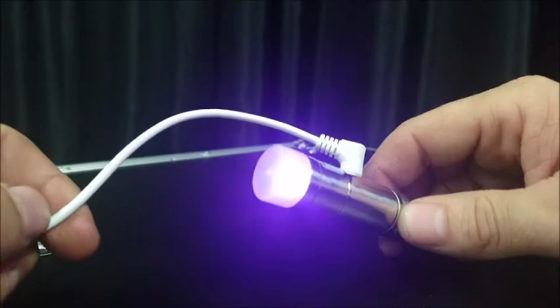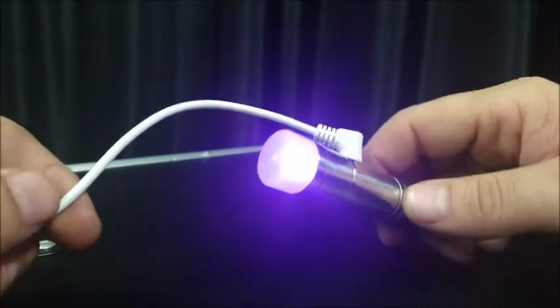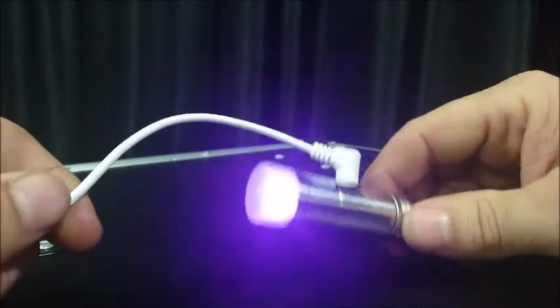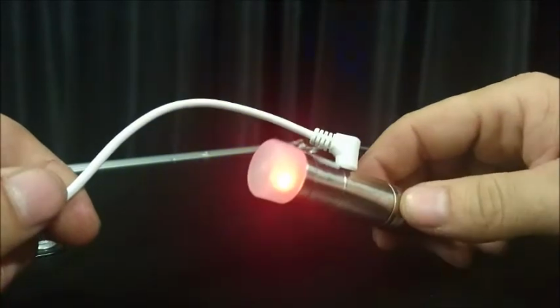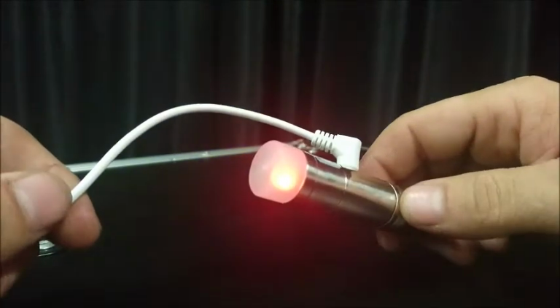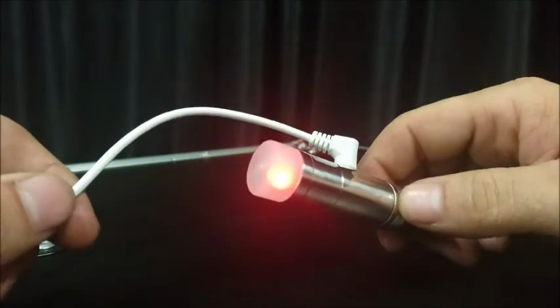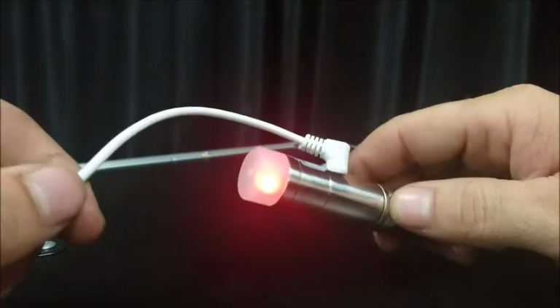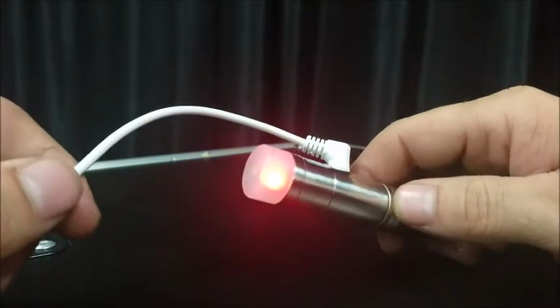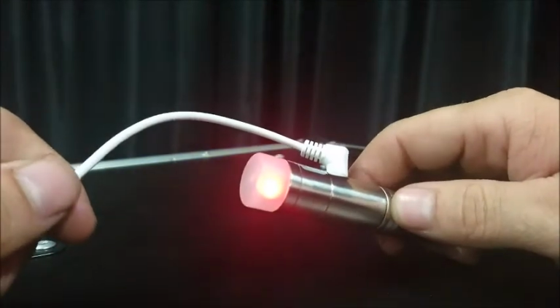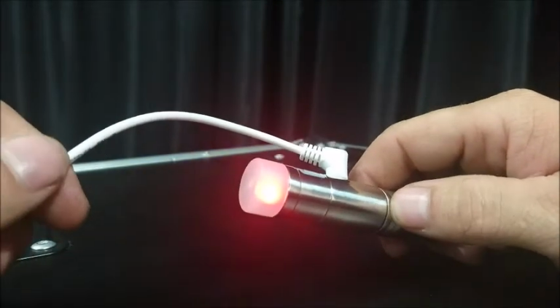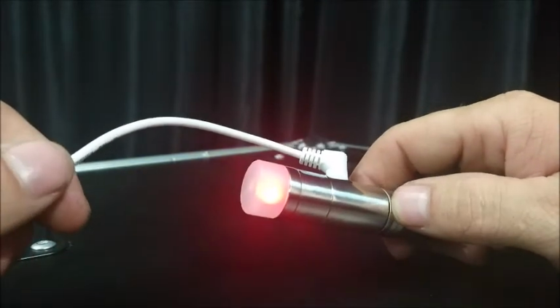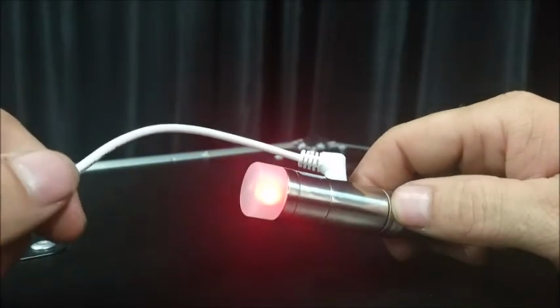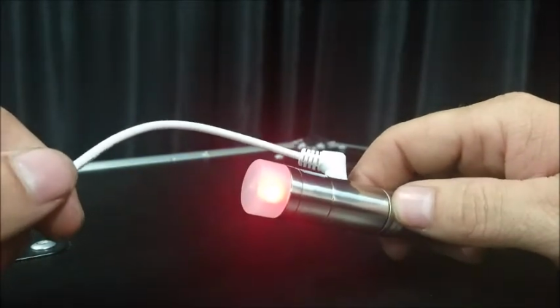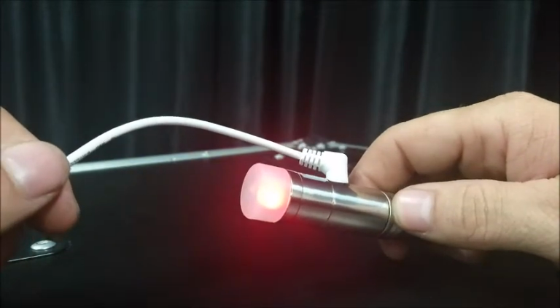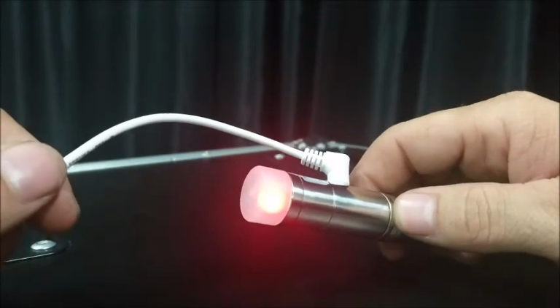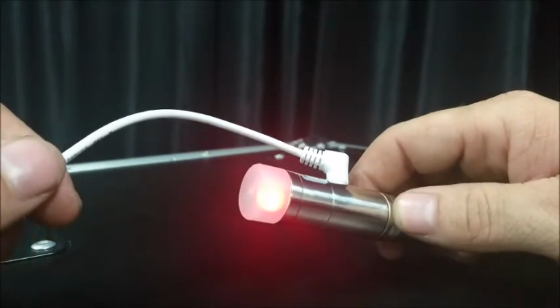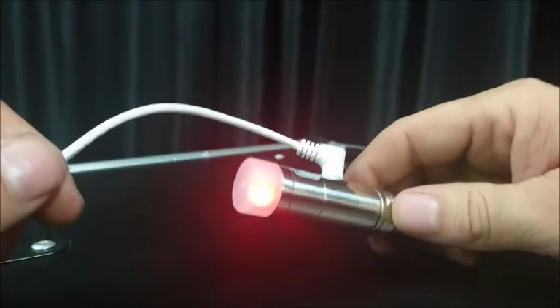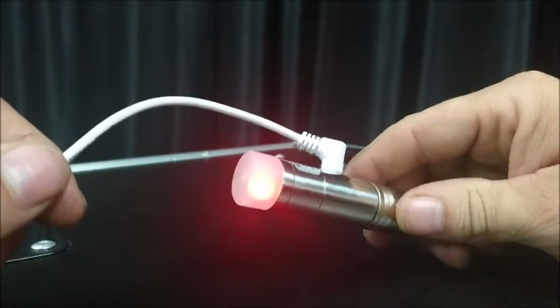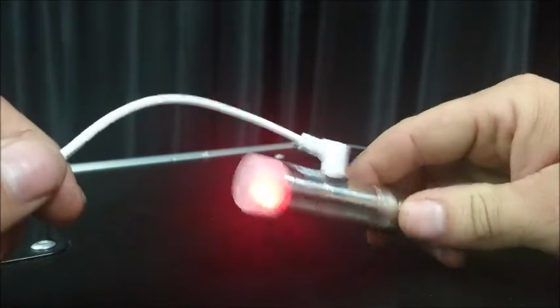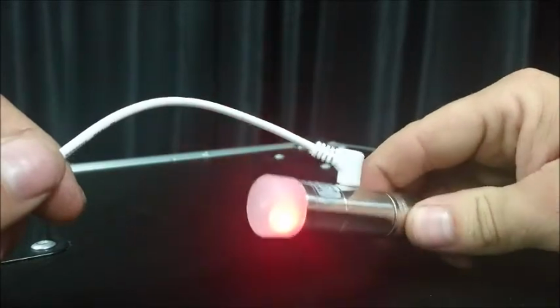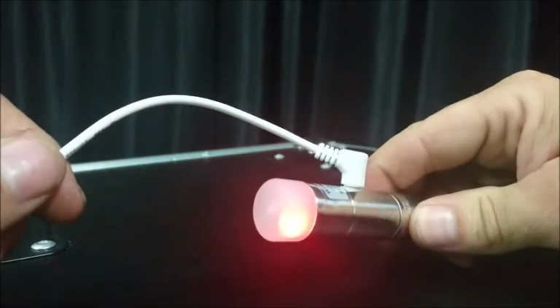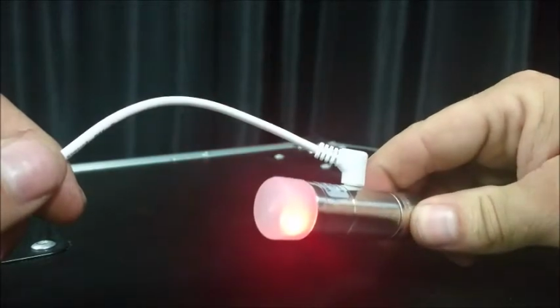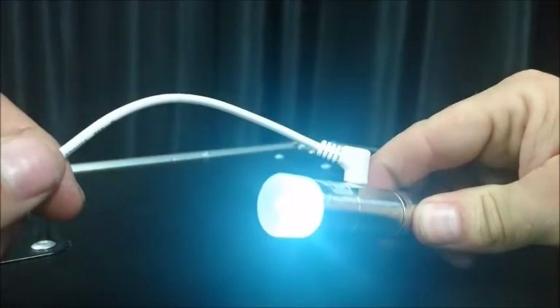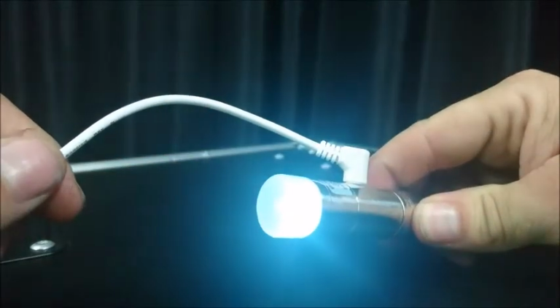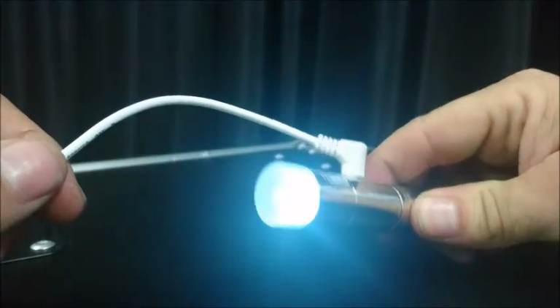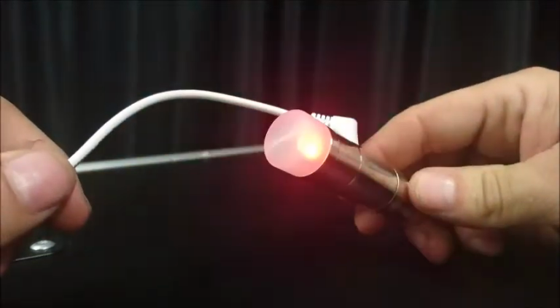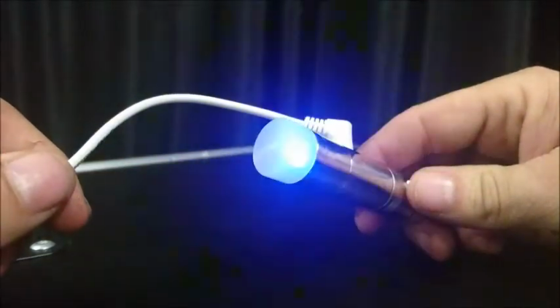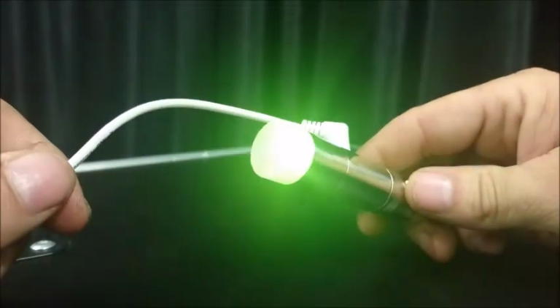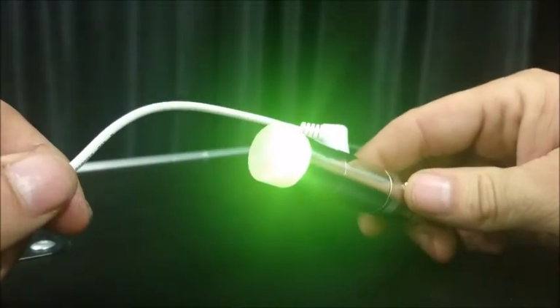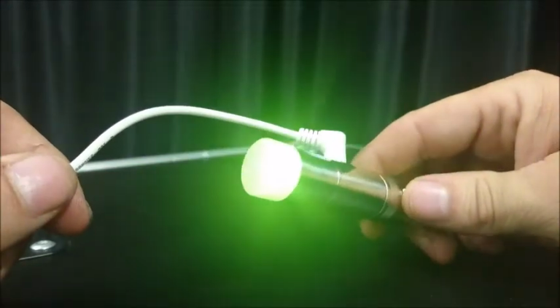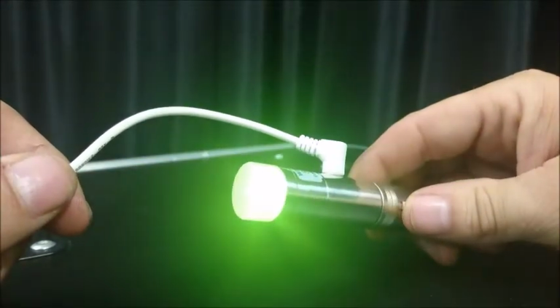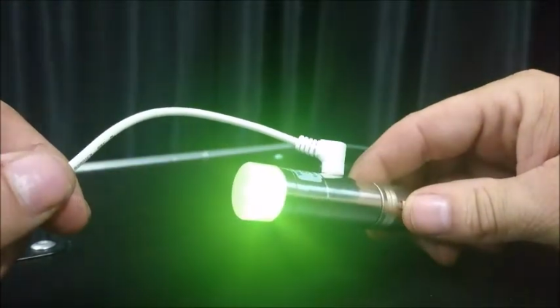Once you have selected the protocol — in this case we're going to use the Event Lighting protocol — press and hold the button. It will go white and now it's in receive mode.